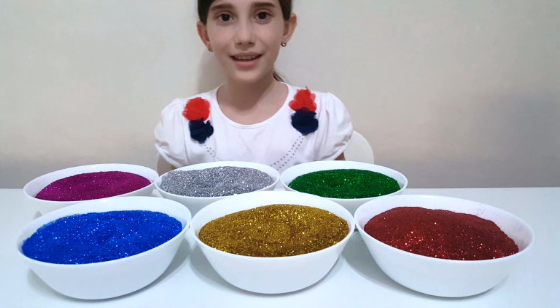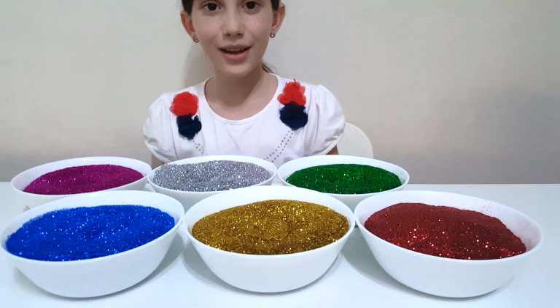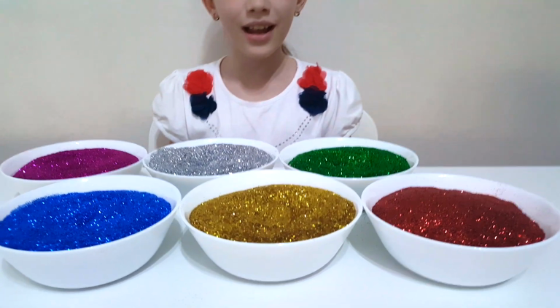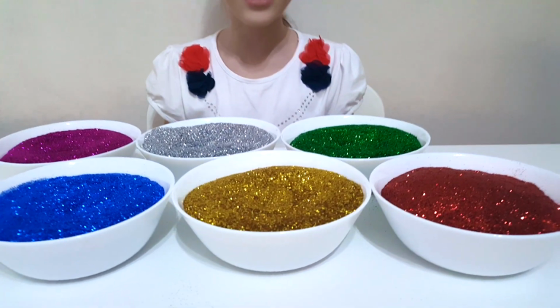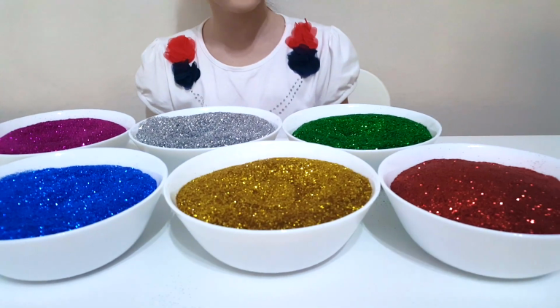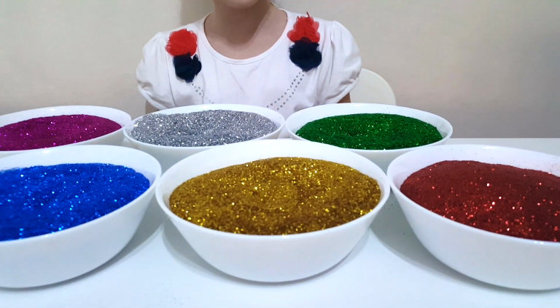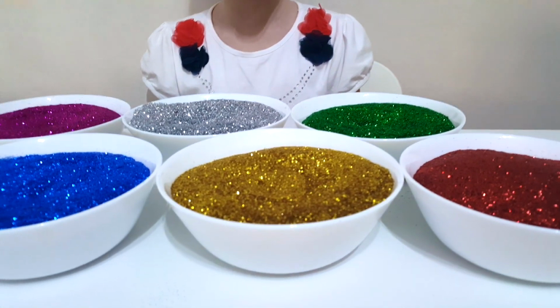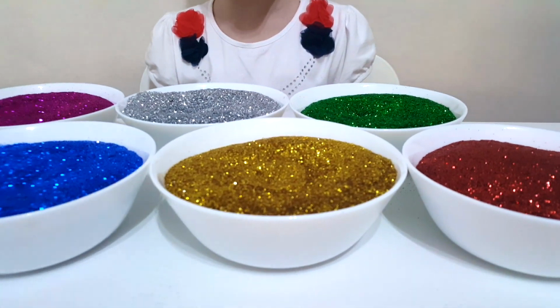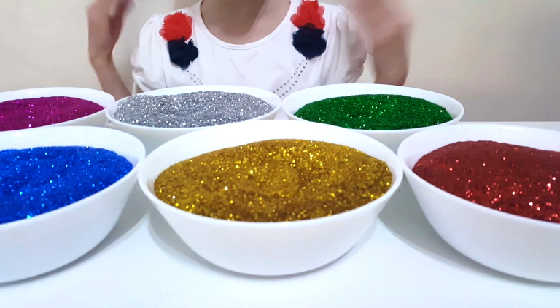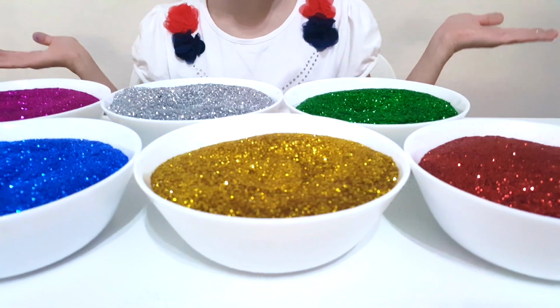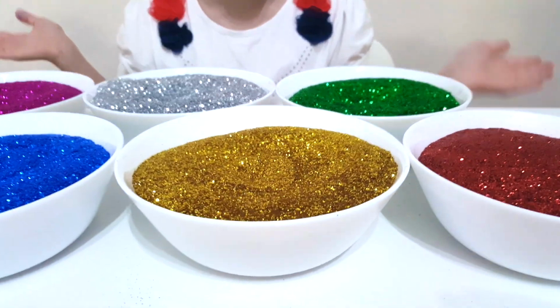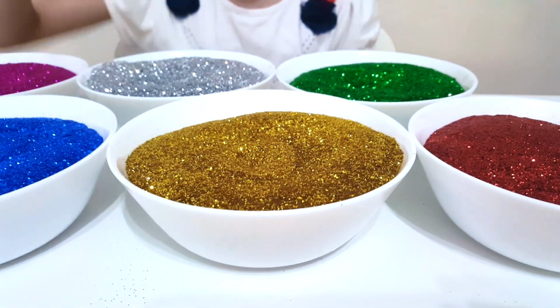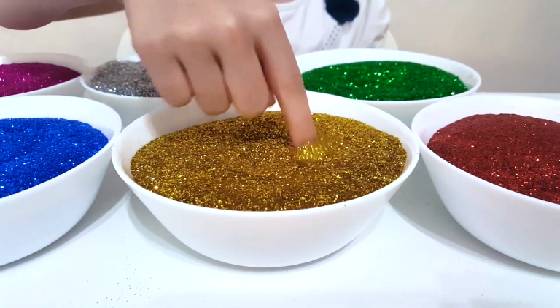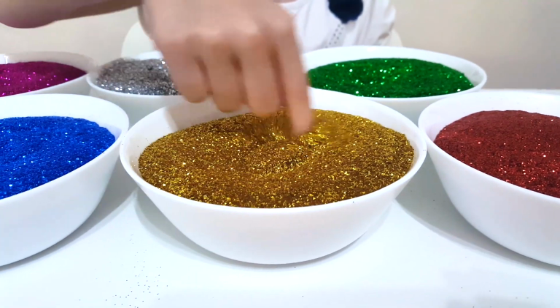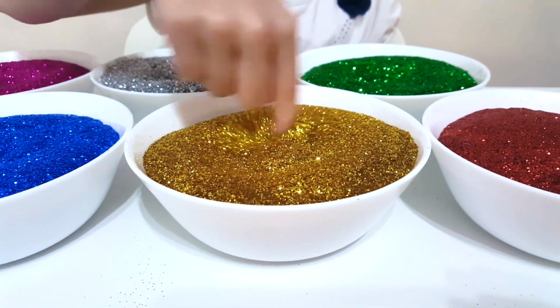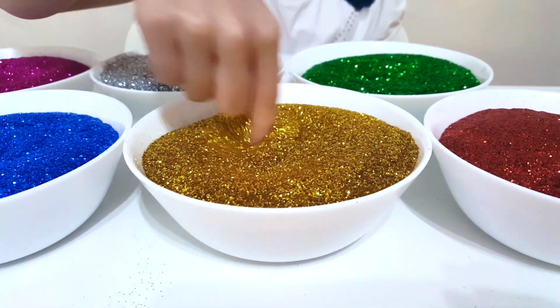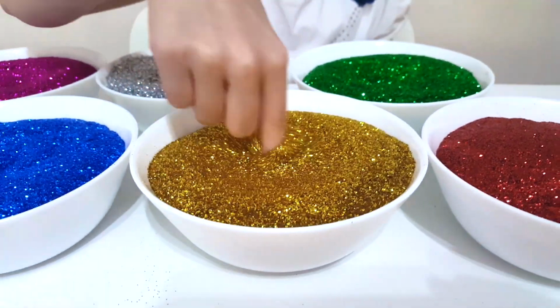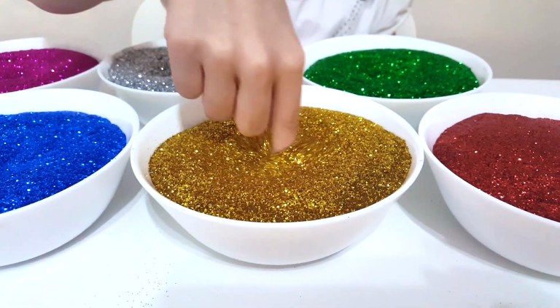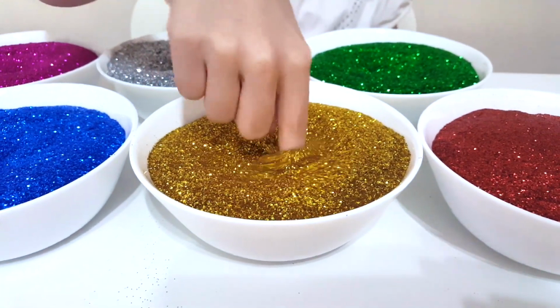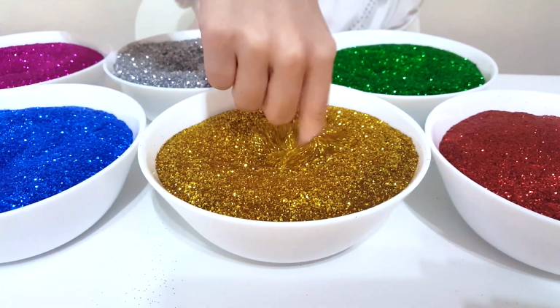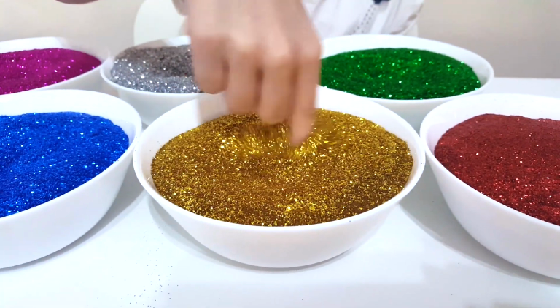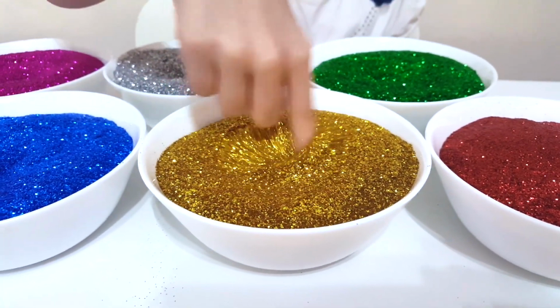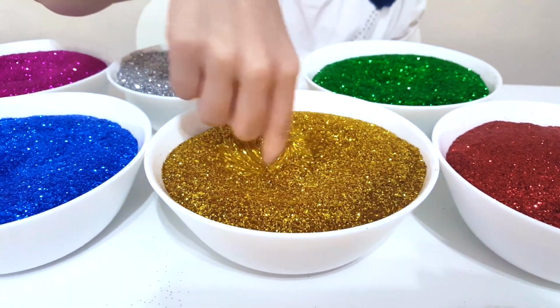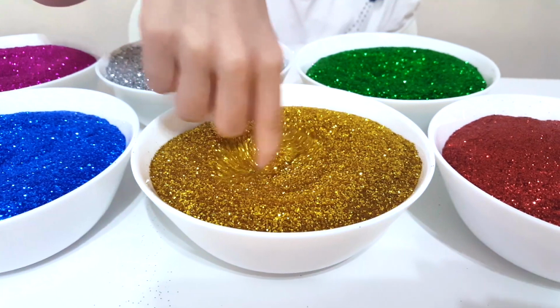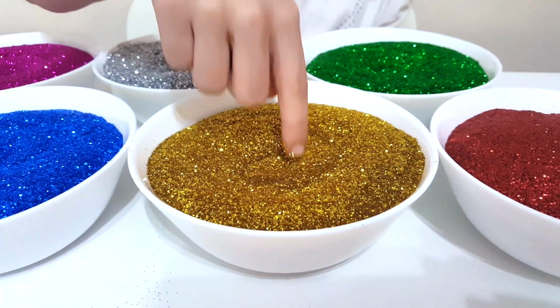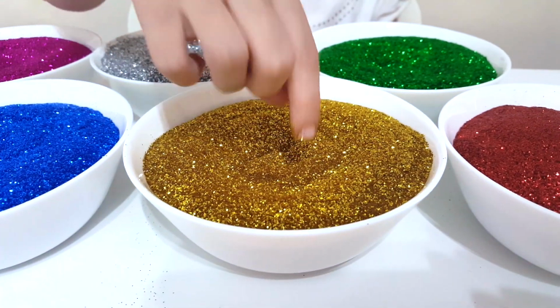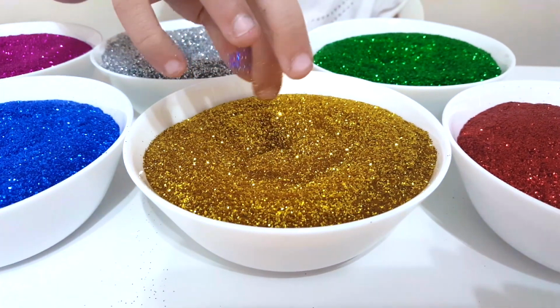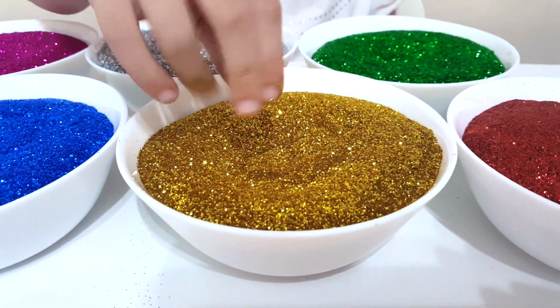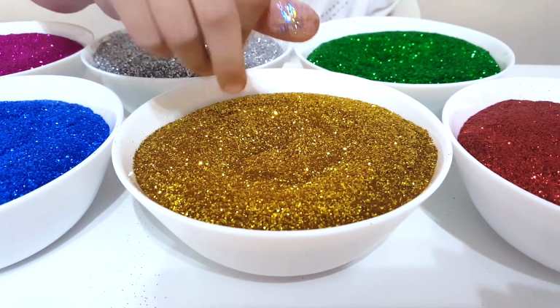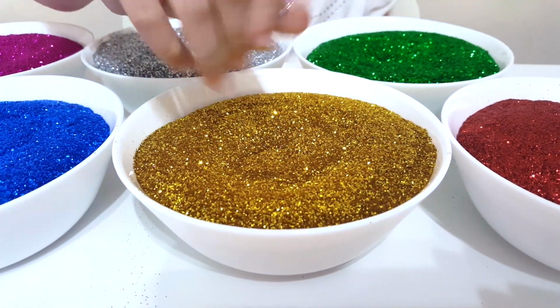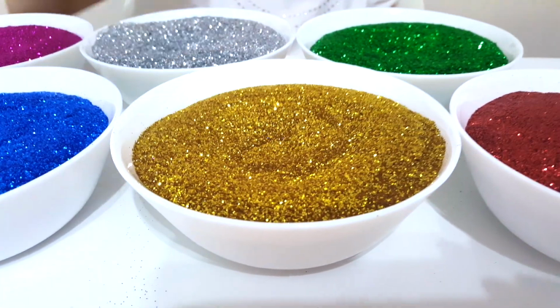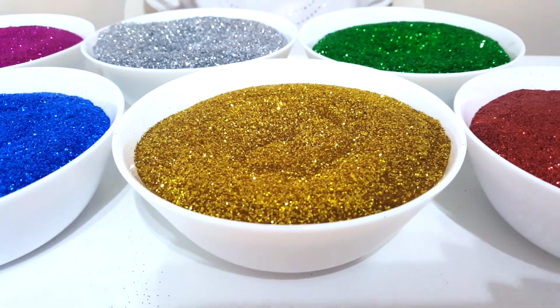Yellow color, yellow color, where are you? Here I am, here I am, how do you do? Yellow glitter. Yummy!